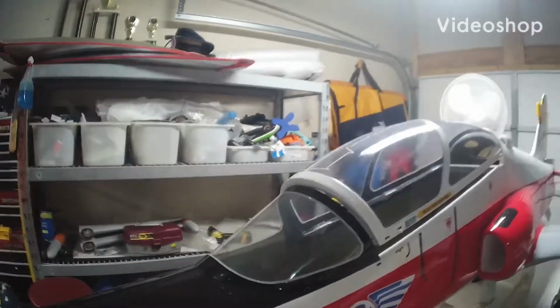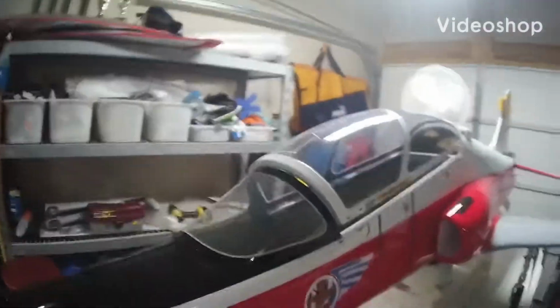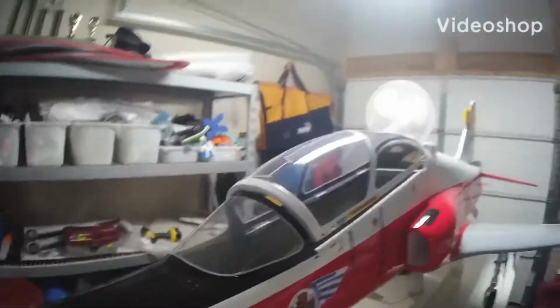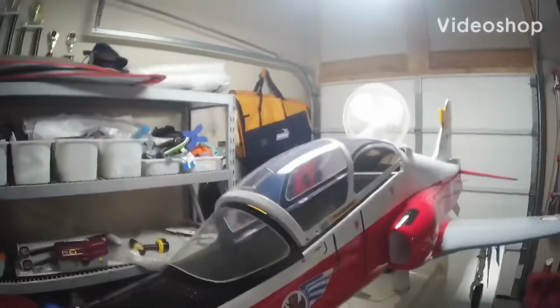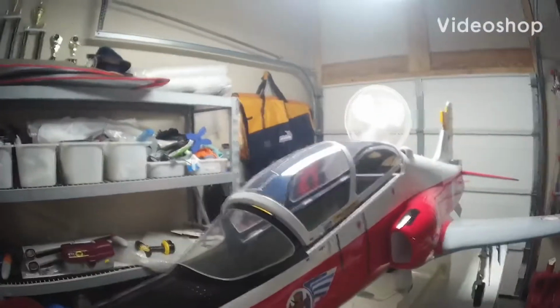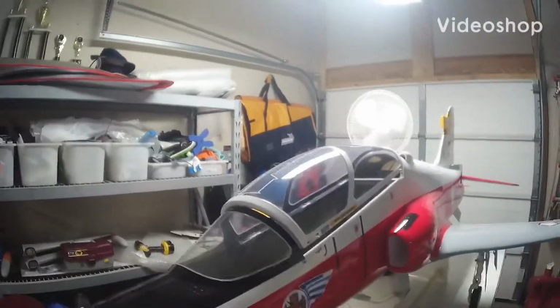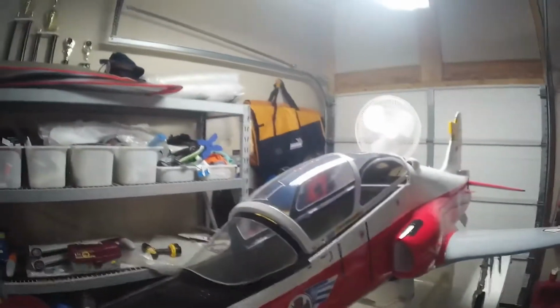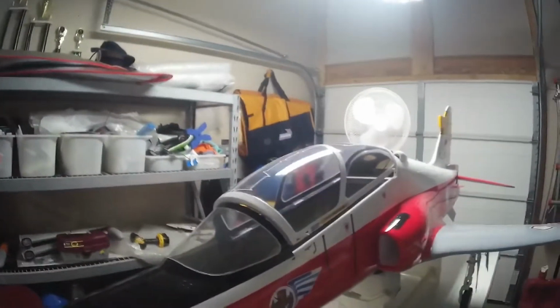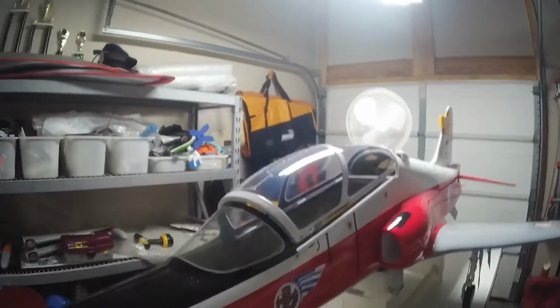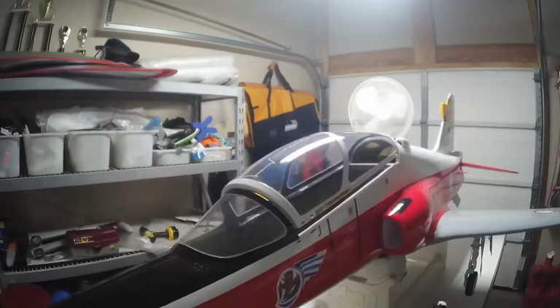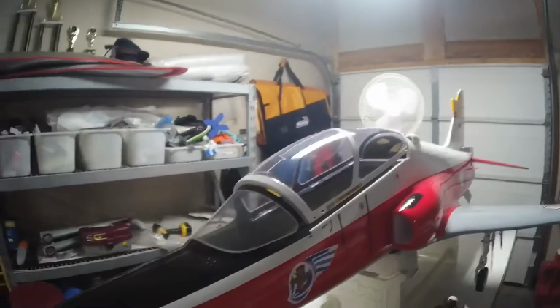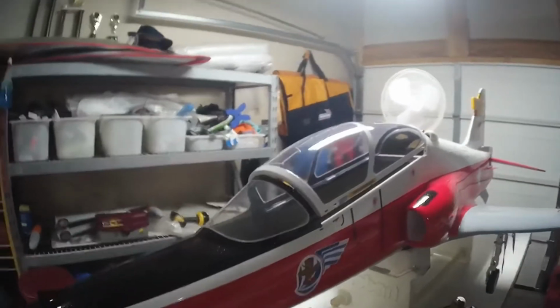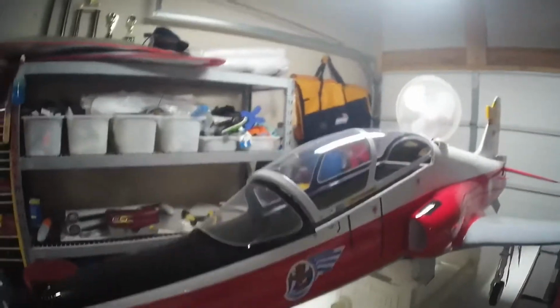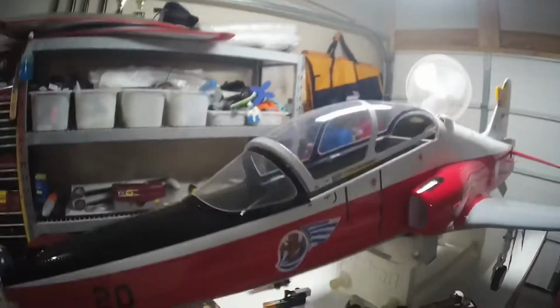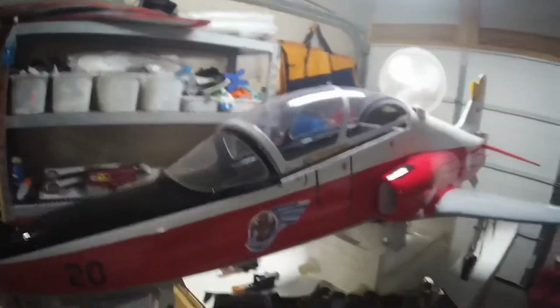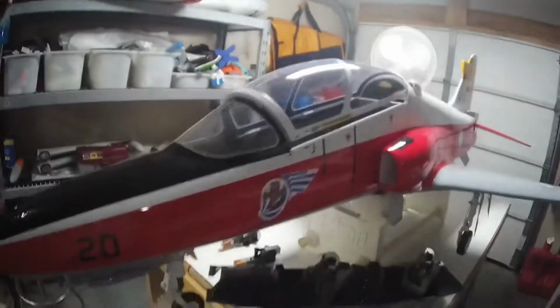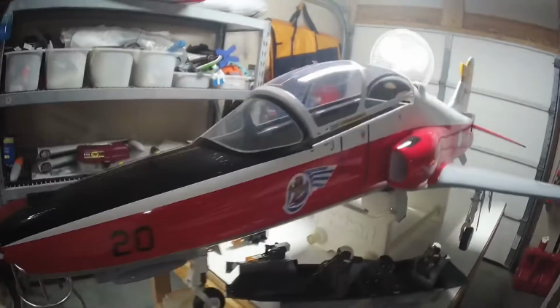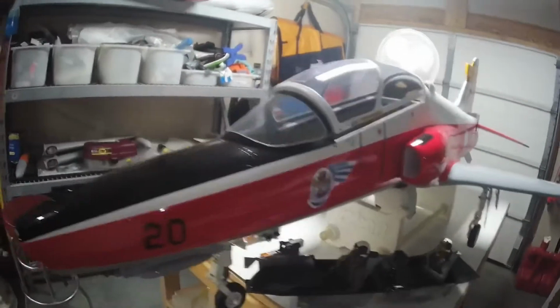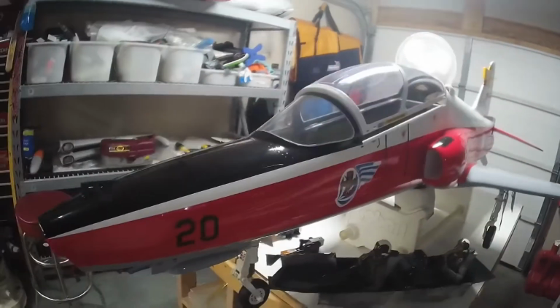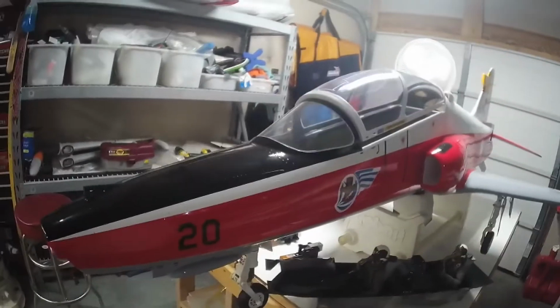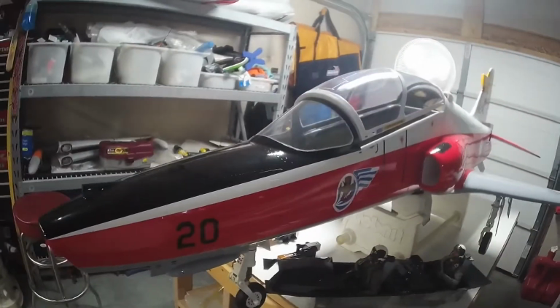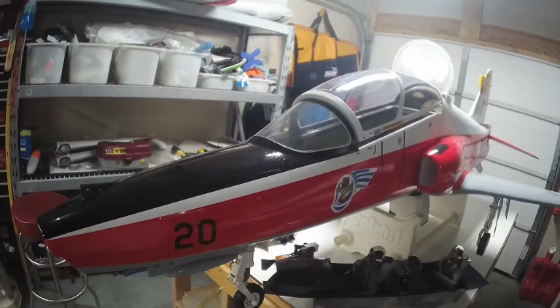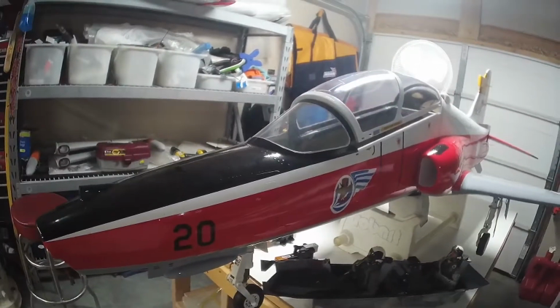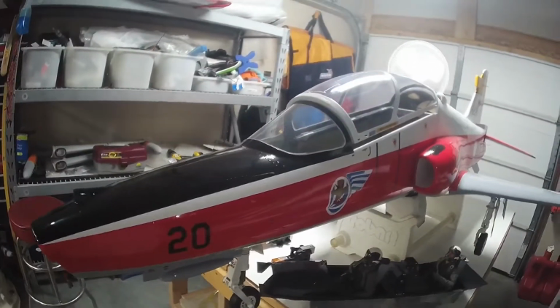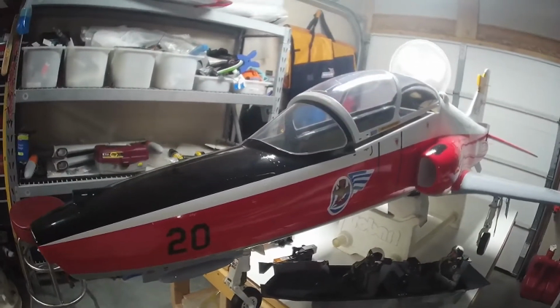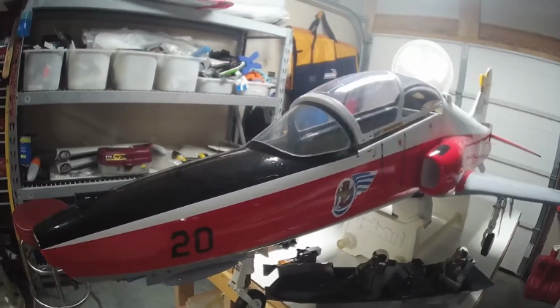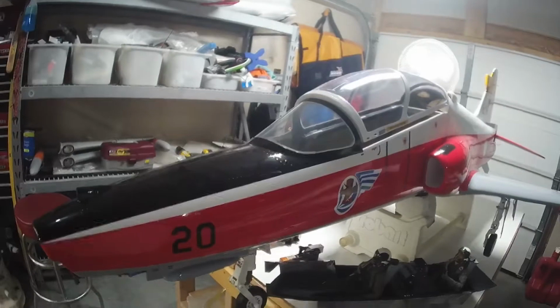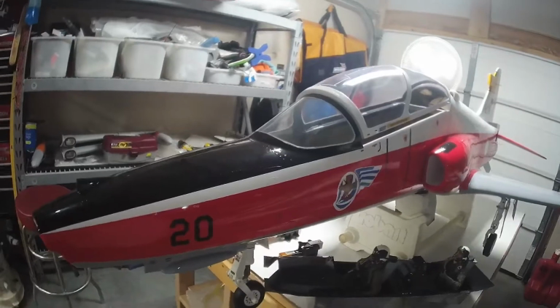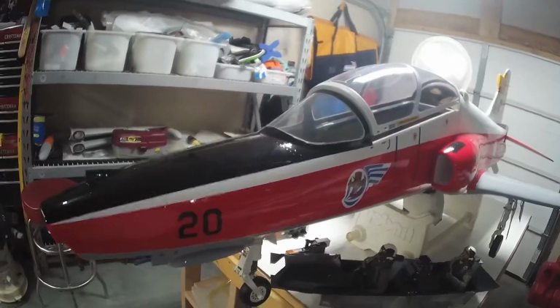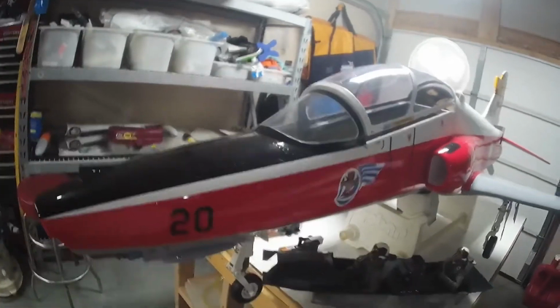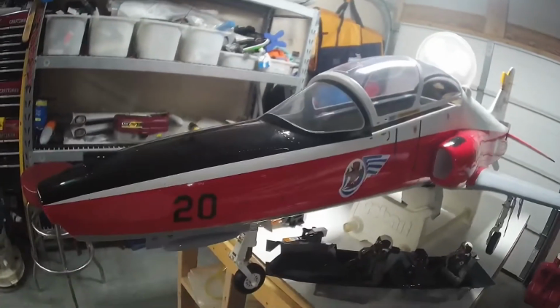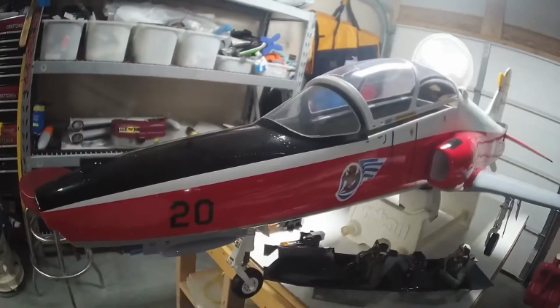Hey guys, welcome back to Wreck-It-Rob's RC. Based on my last video, I got a couple of questions about the T1 Hawk here, so I figured I'd just kind of talk about it real quick.